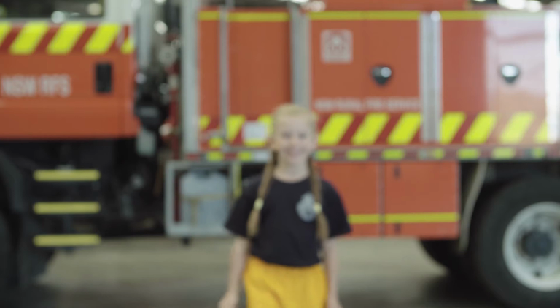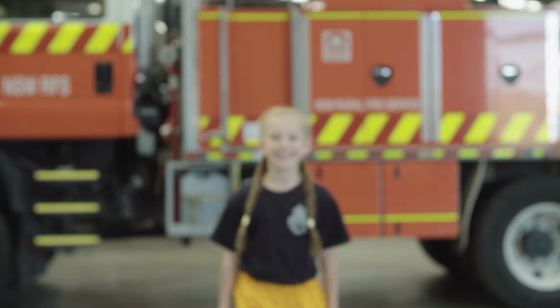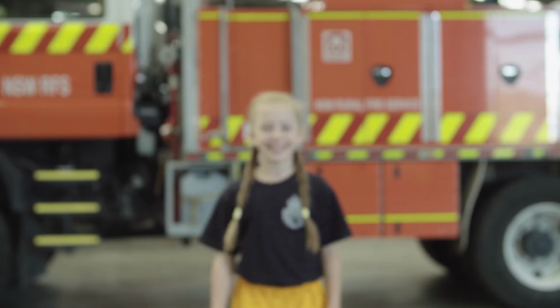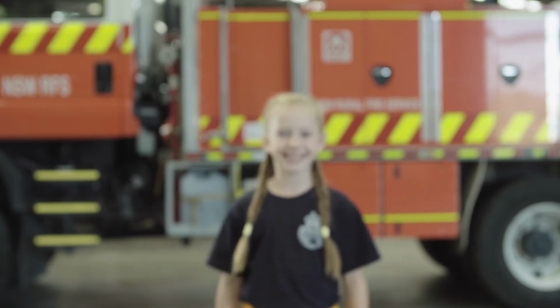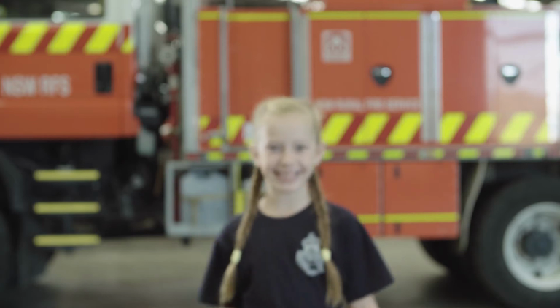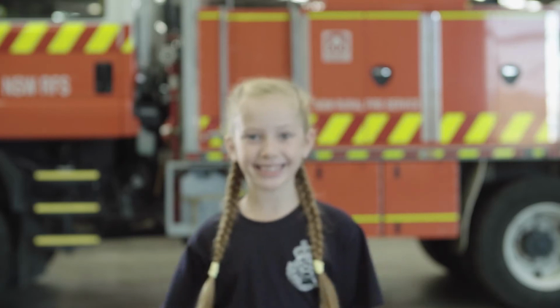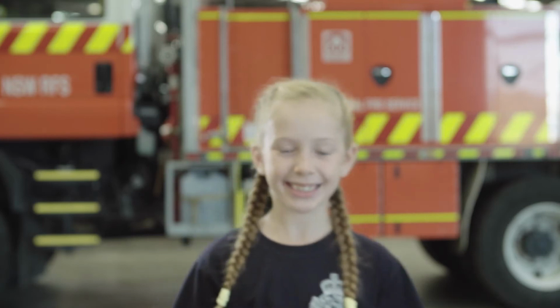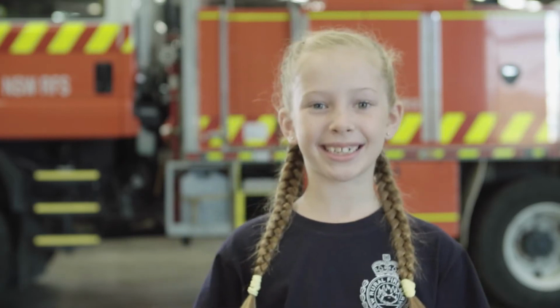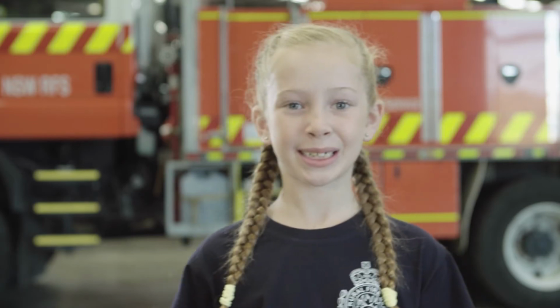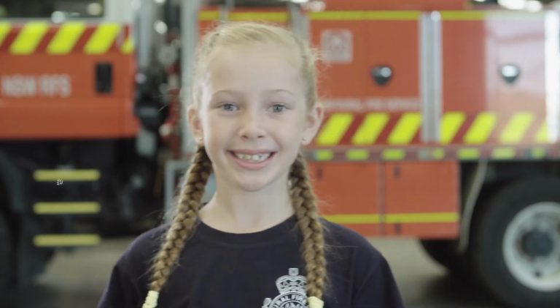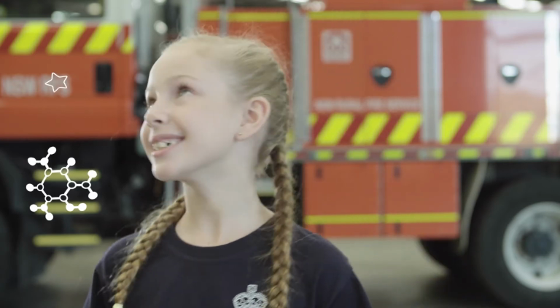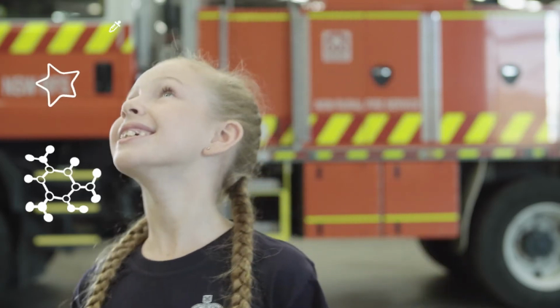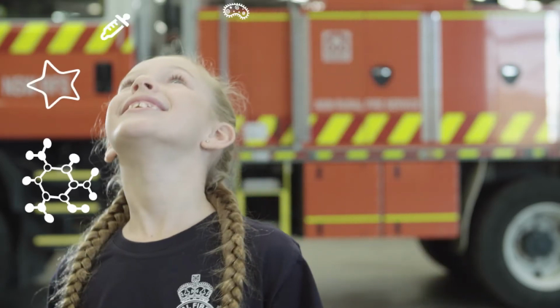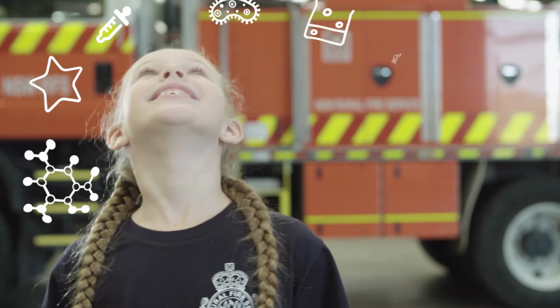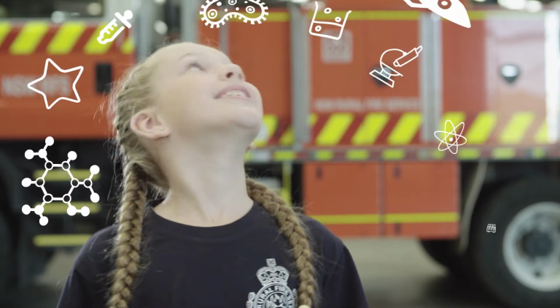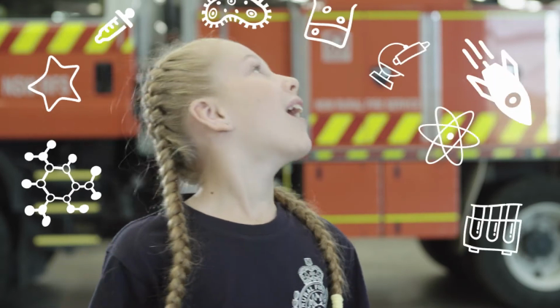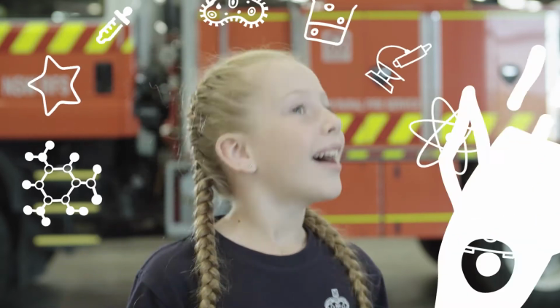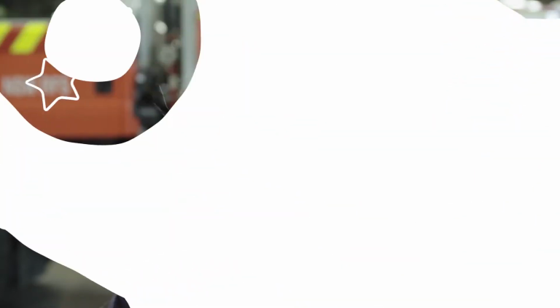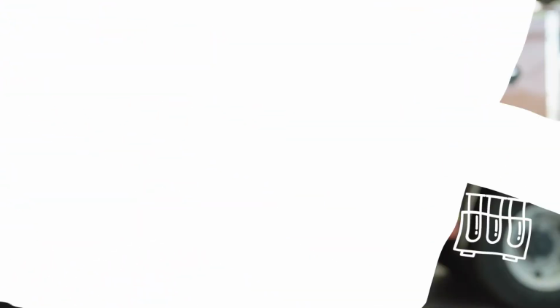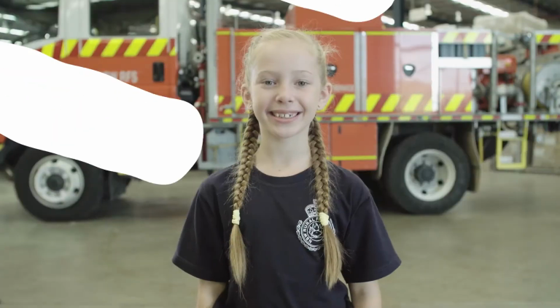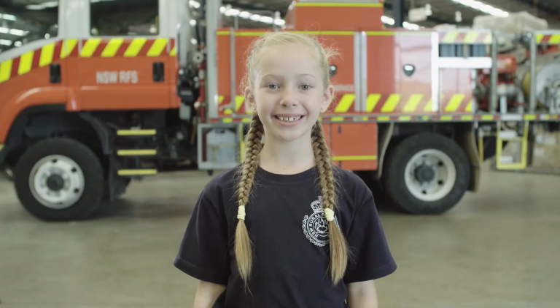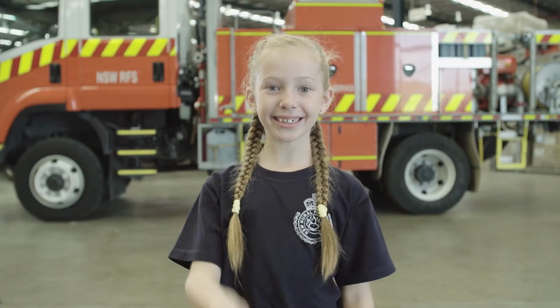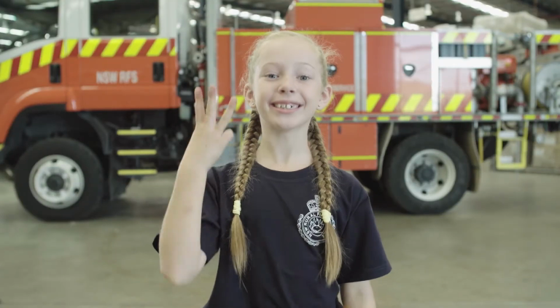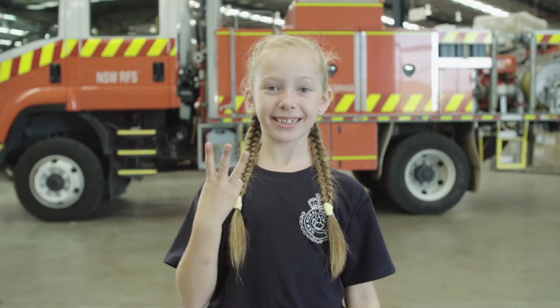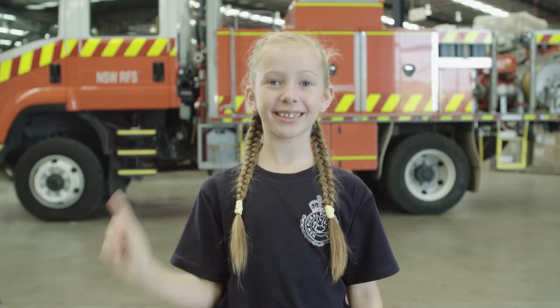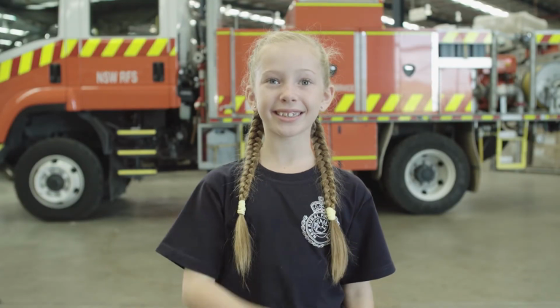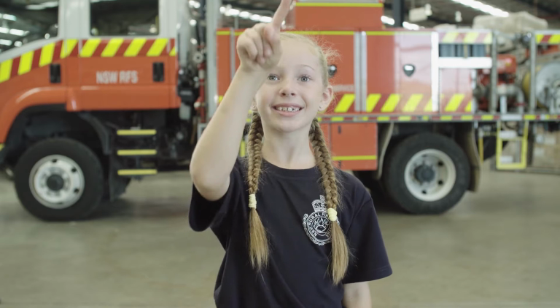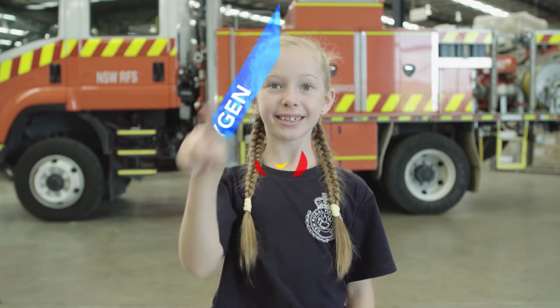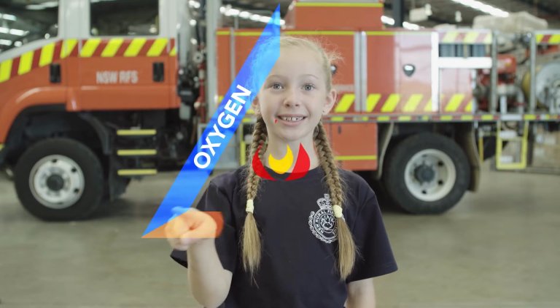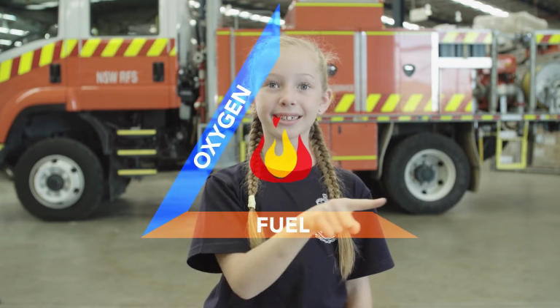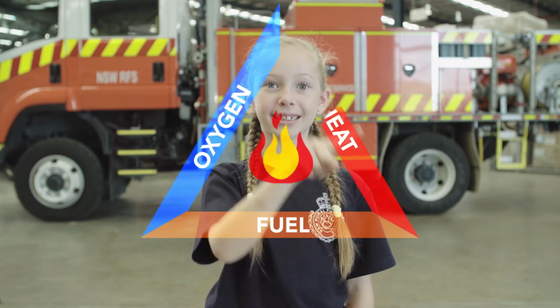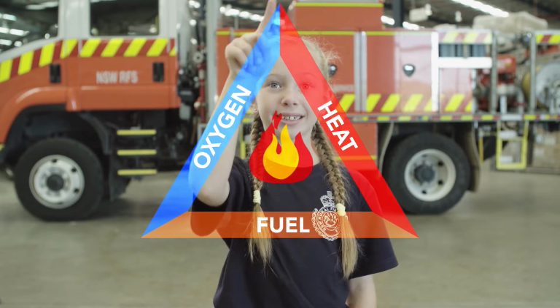I'm a sleek geek because I love science. It helps me understand the world around me. A fire requires three elements to burn: oxygen, fuel, and heat.